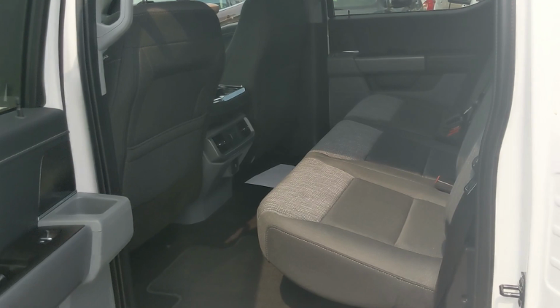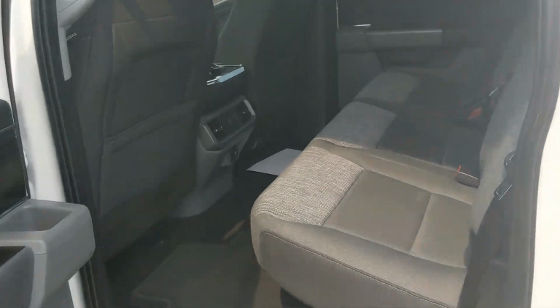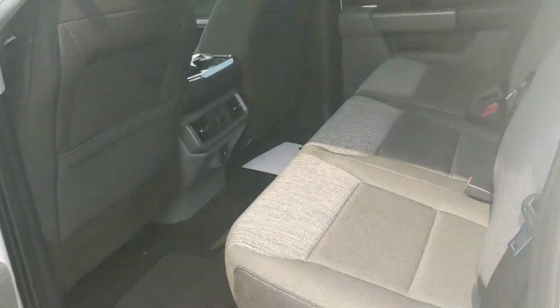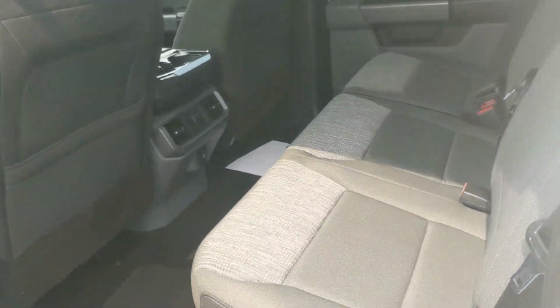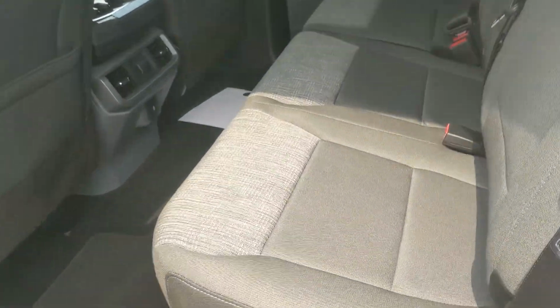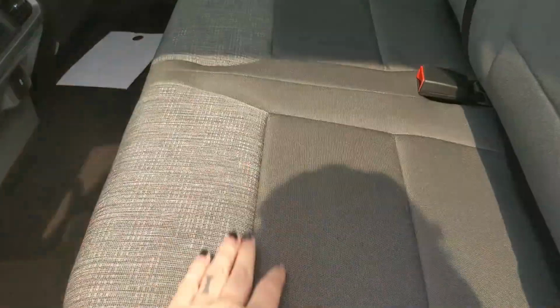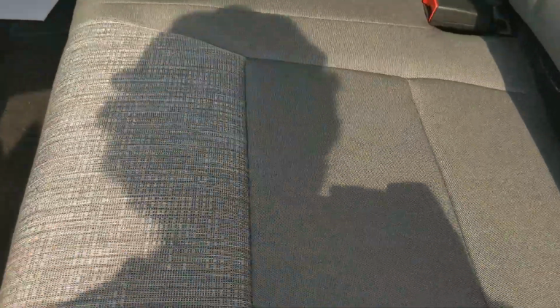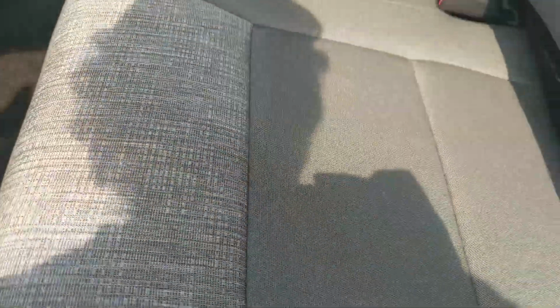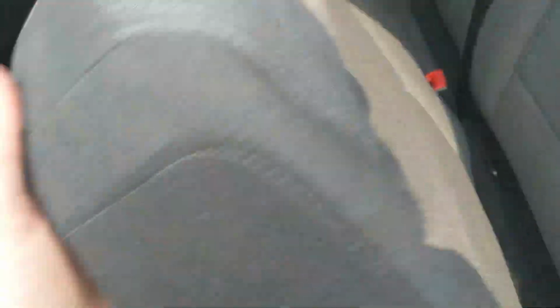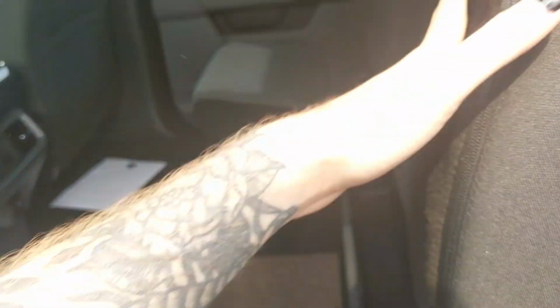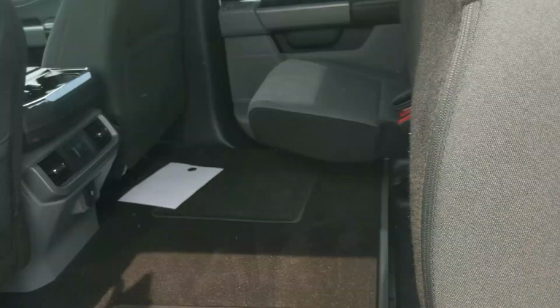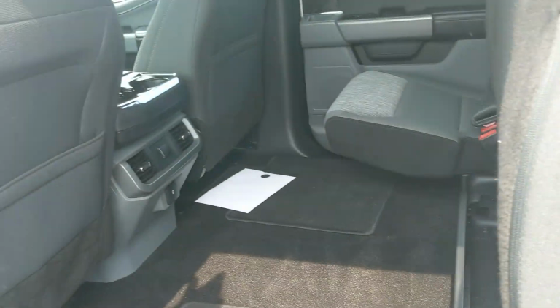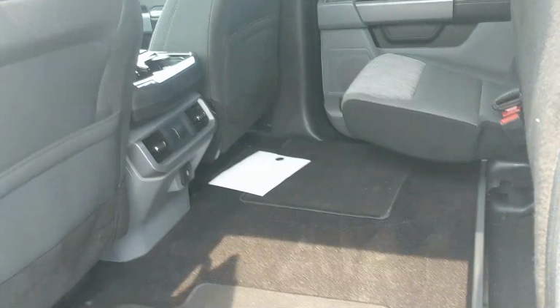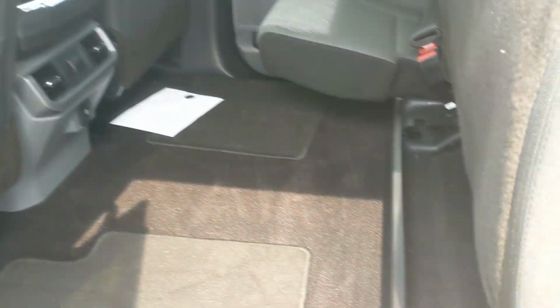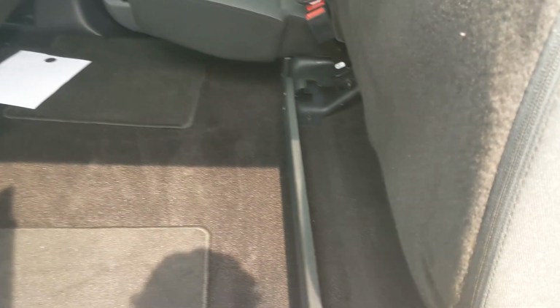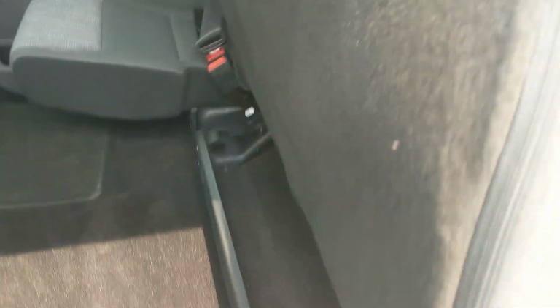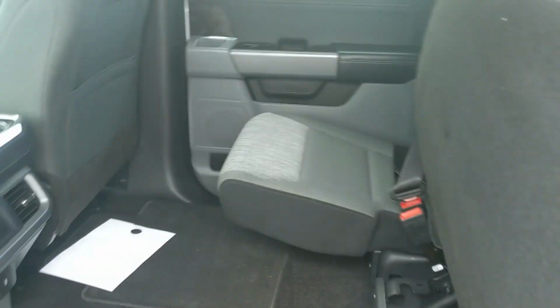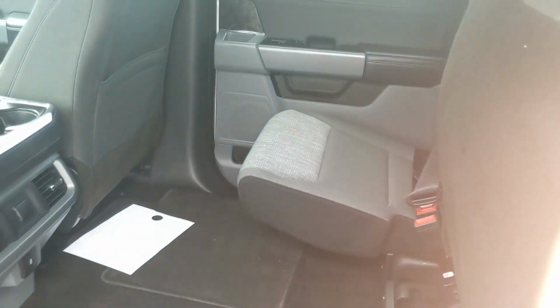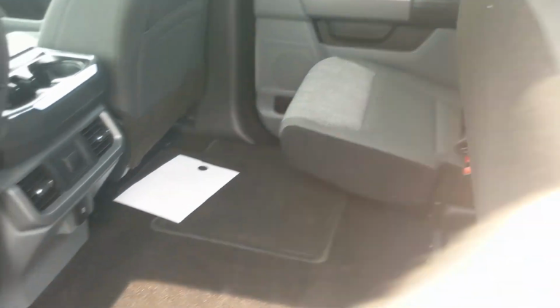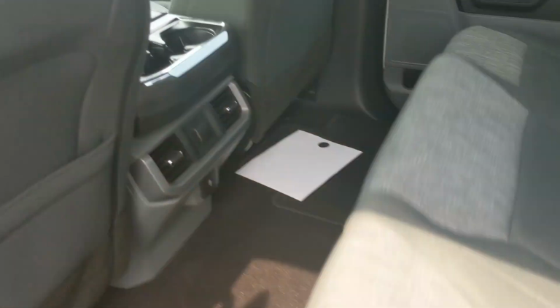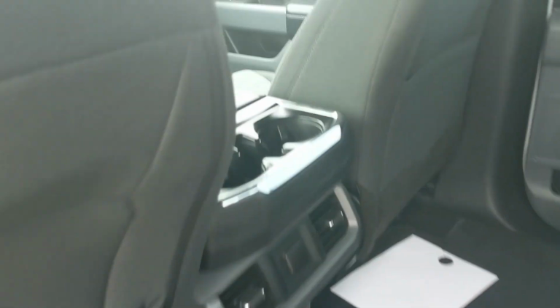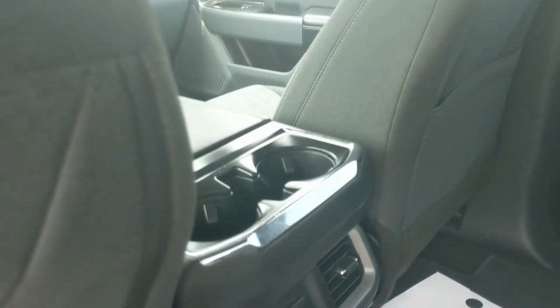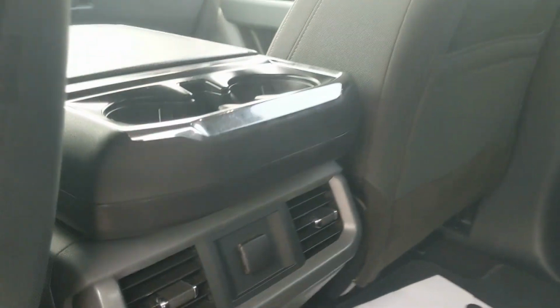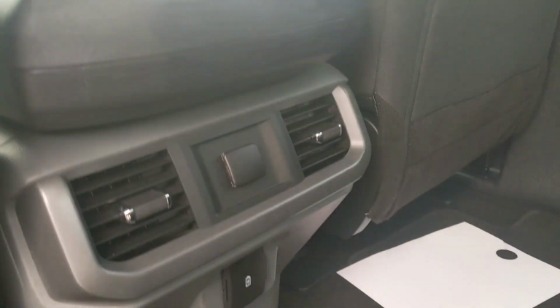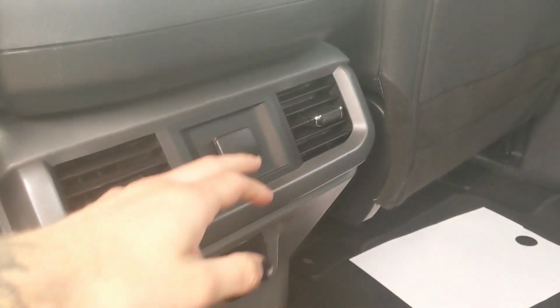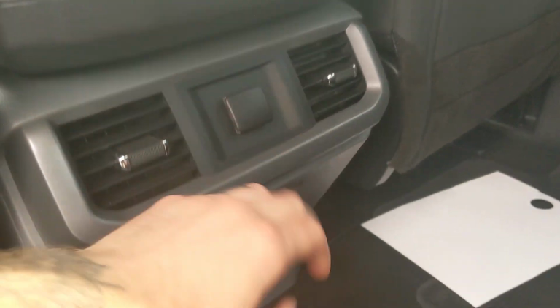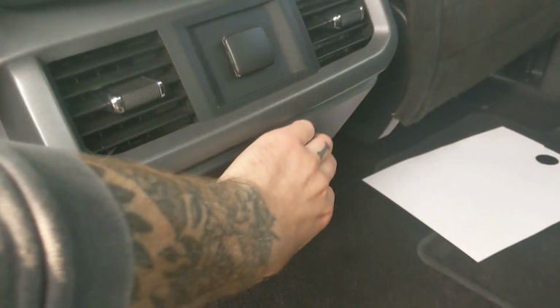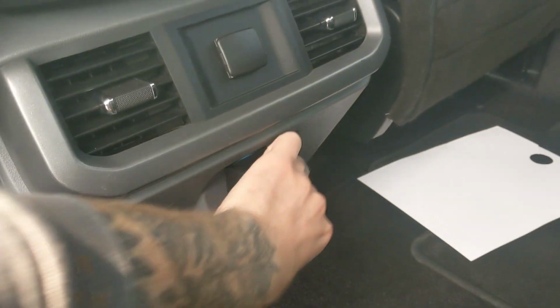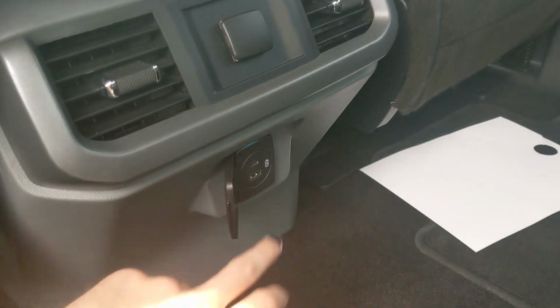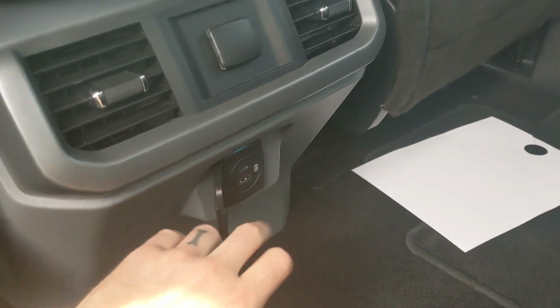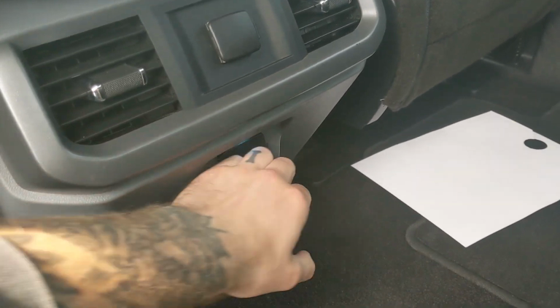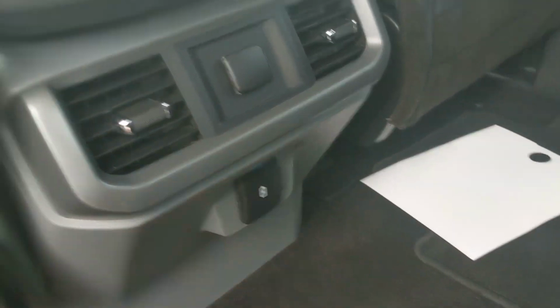Looking into the back, we have comfortable seating for three that can be lifted up and out of the way to accommodate any other cargo. And in the middle you have two cup holders with a 12 volt, USB, and USB-C.